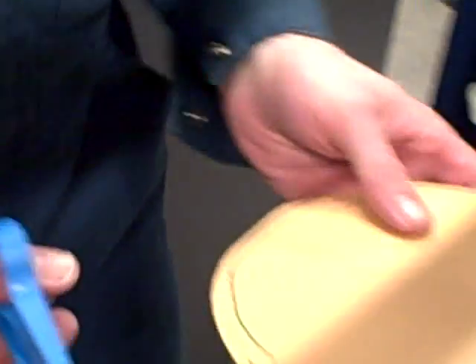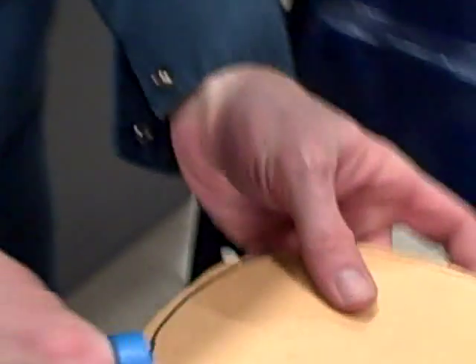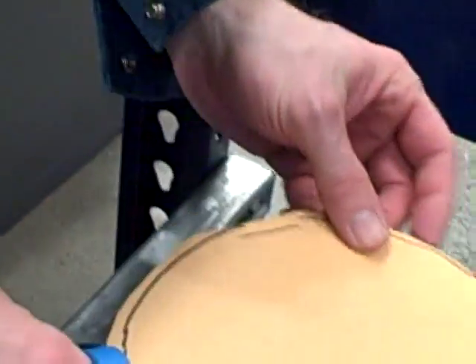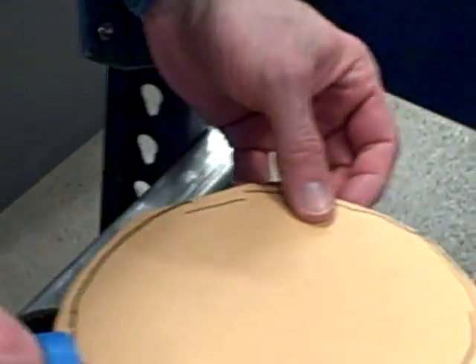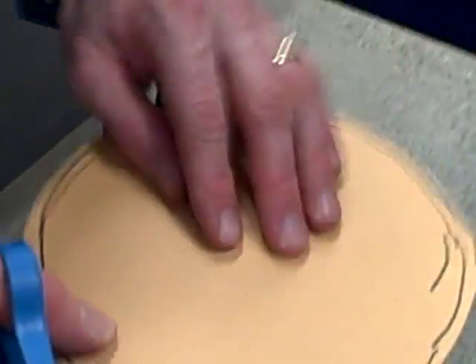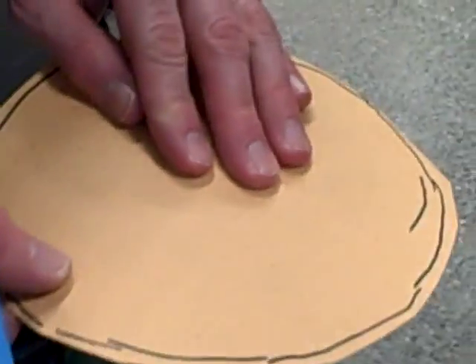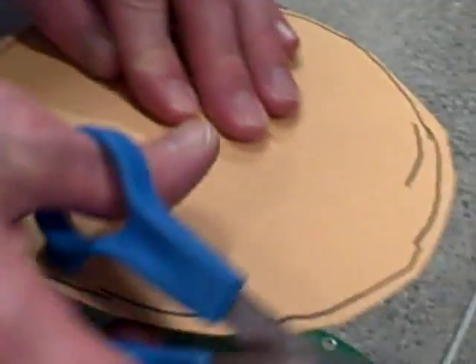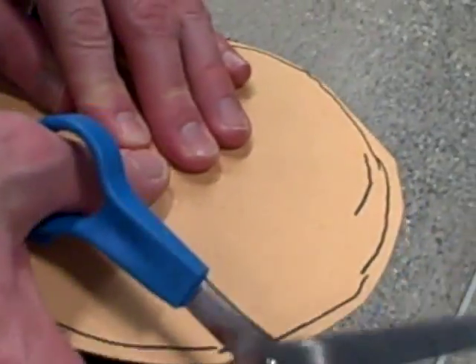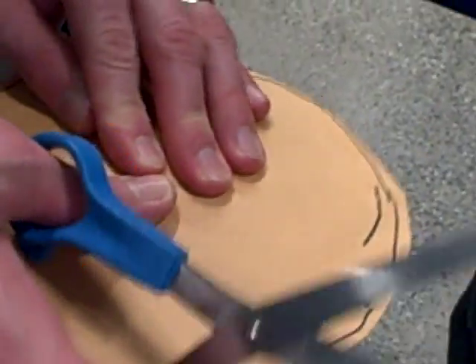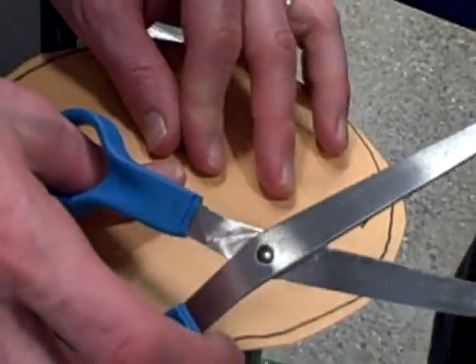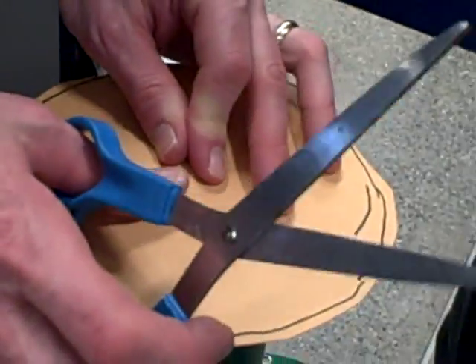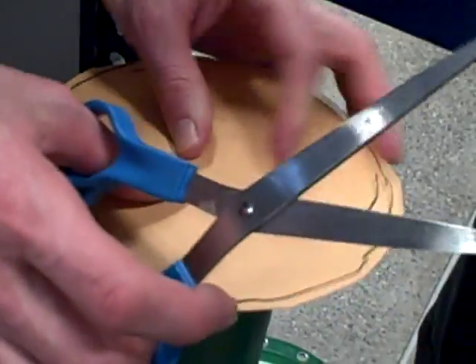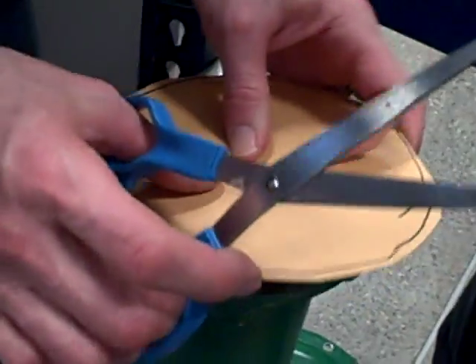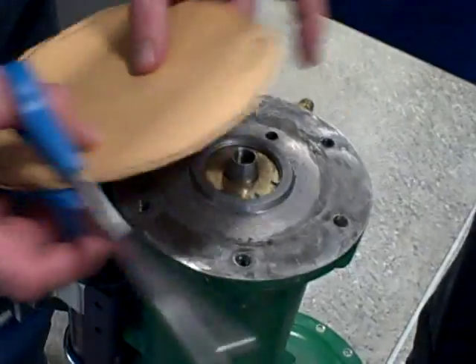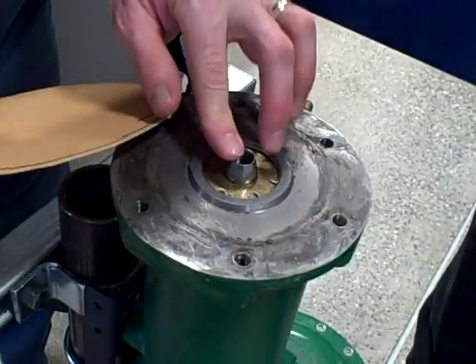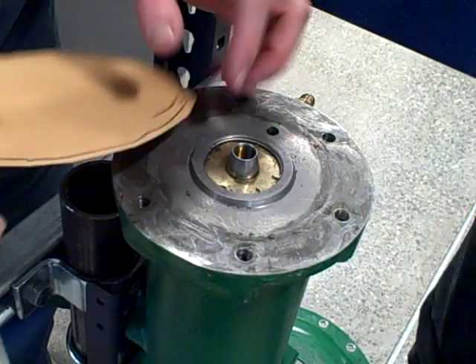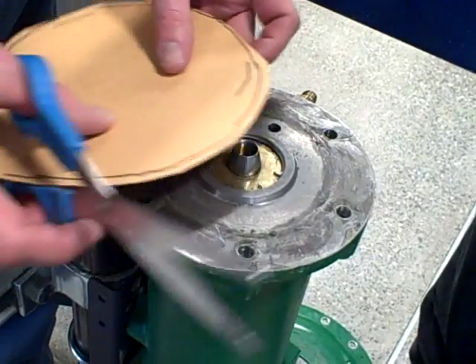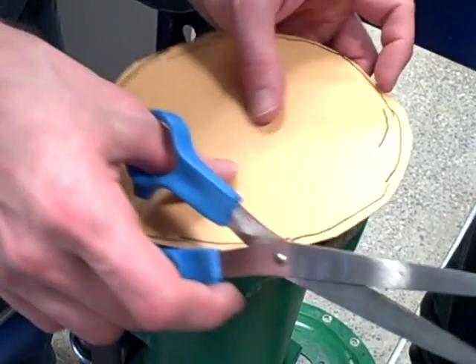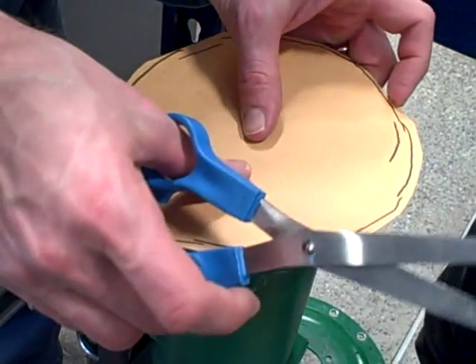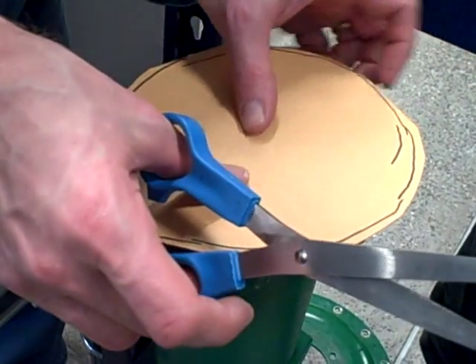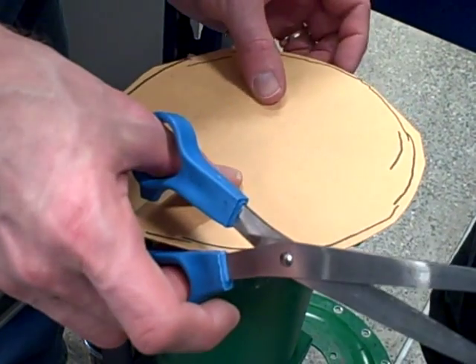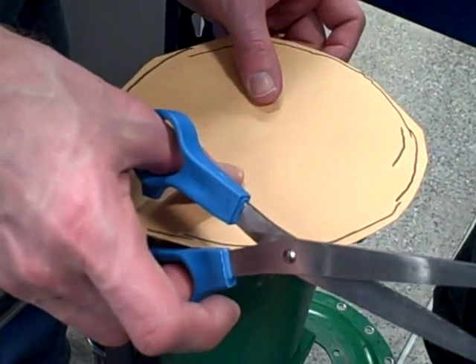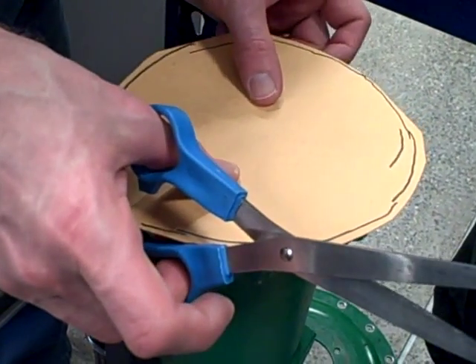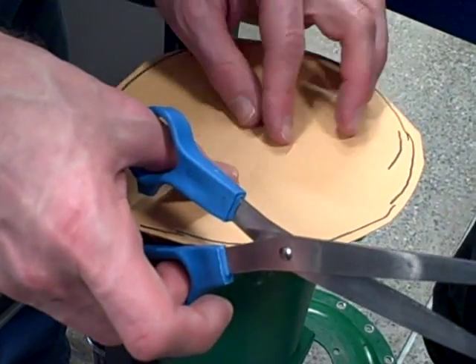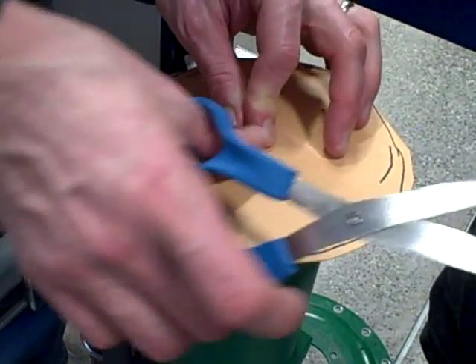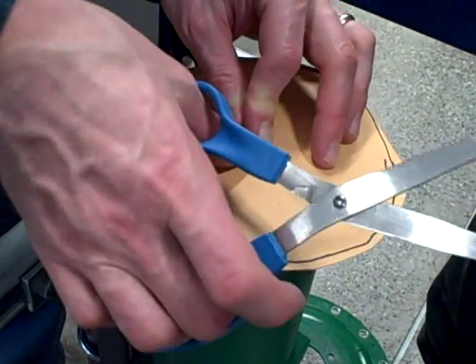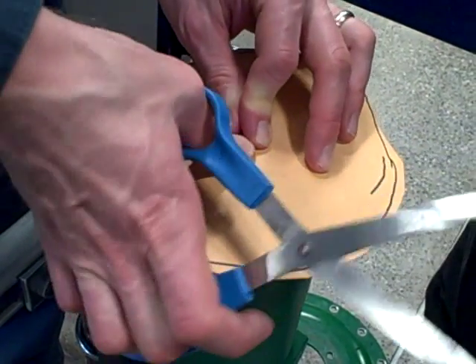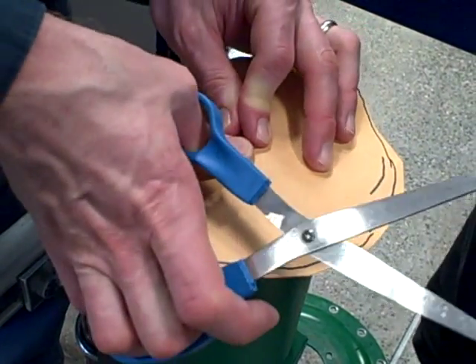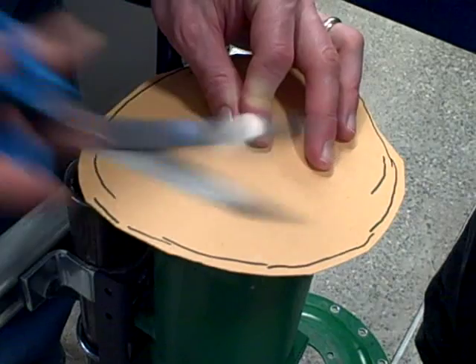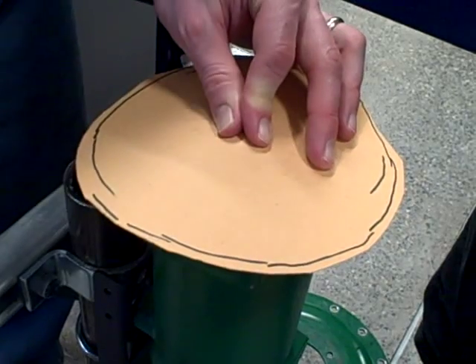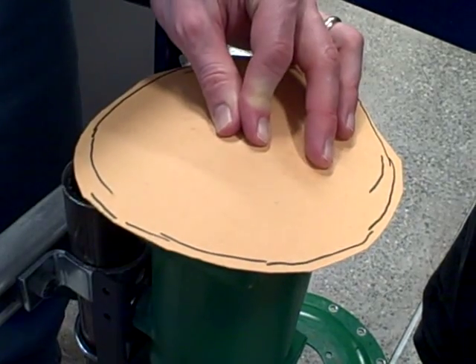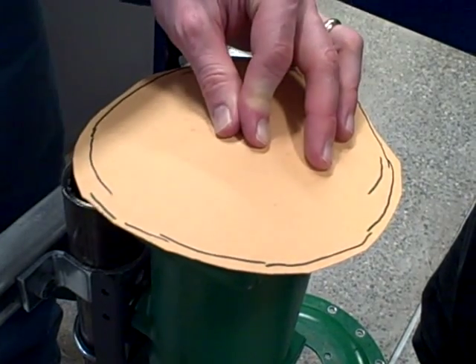Here's my cardboard. I'm going to have to have a spot in the middle for the actuator stem to go through. There's the actuator stem. Let's get ourselves a hammer.